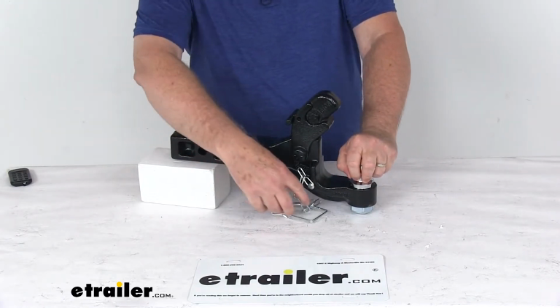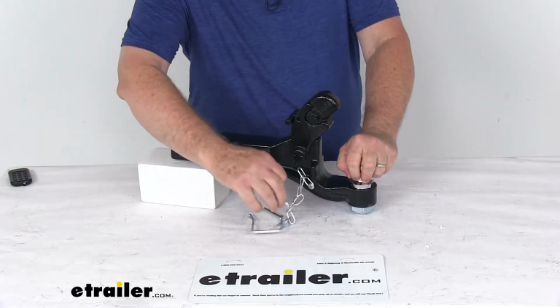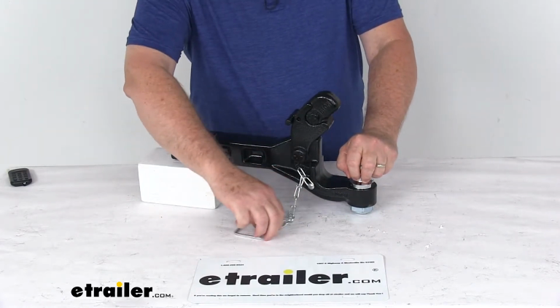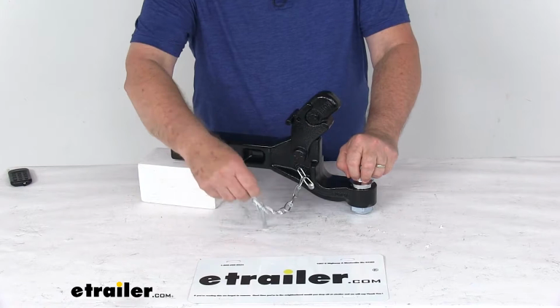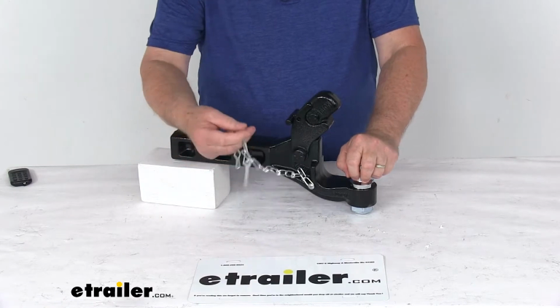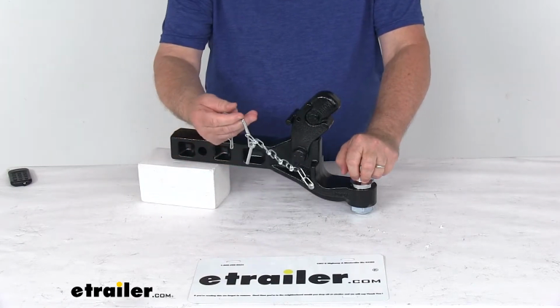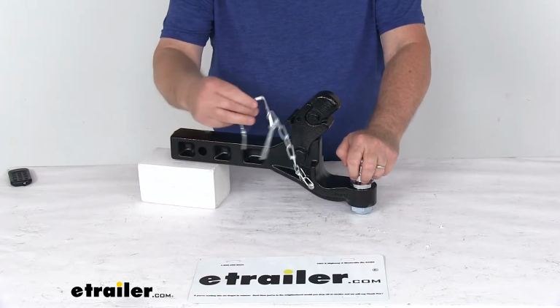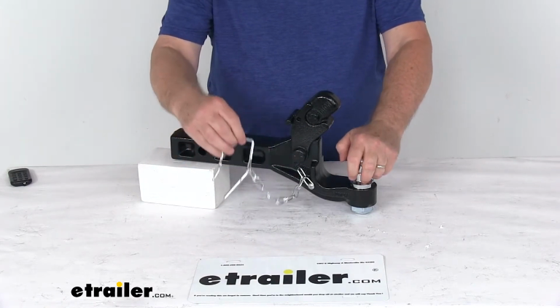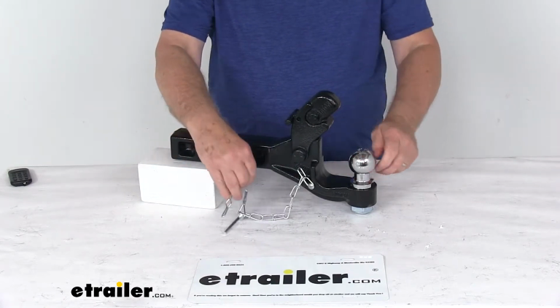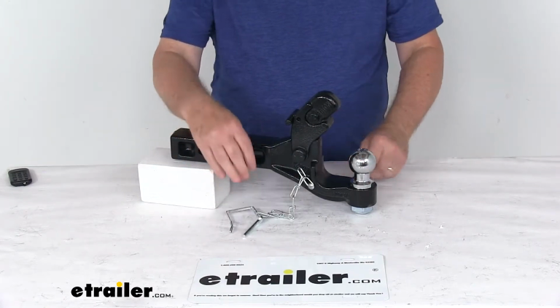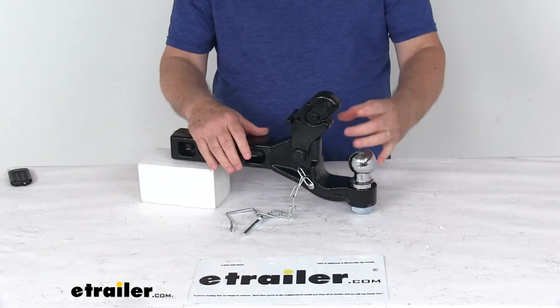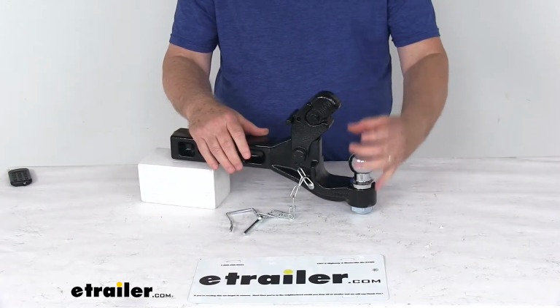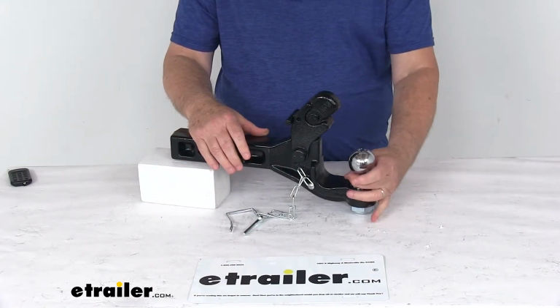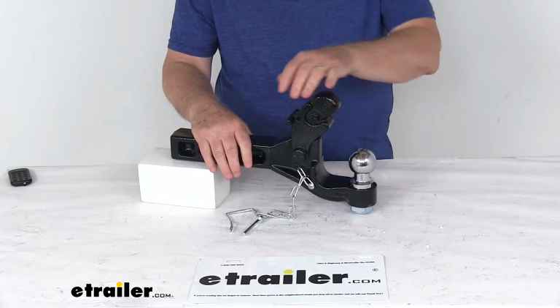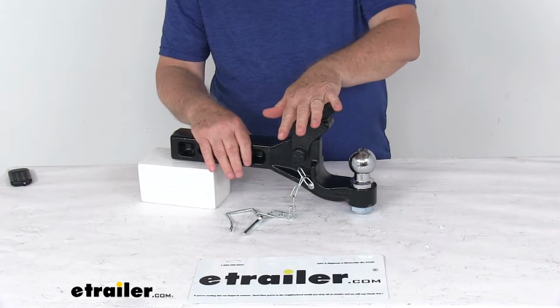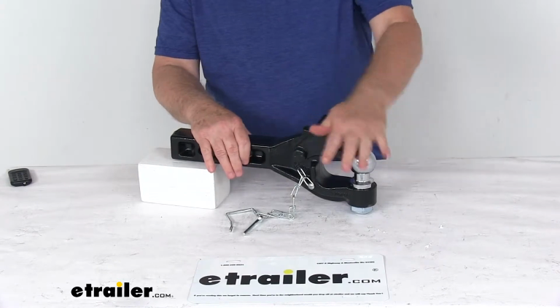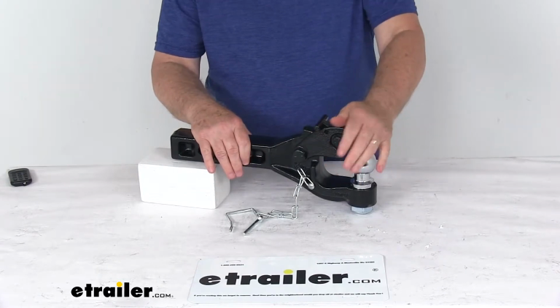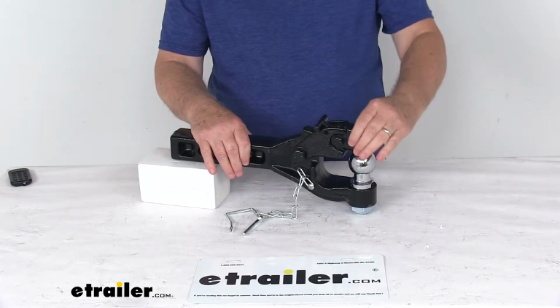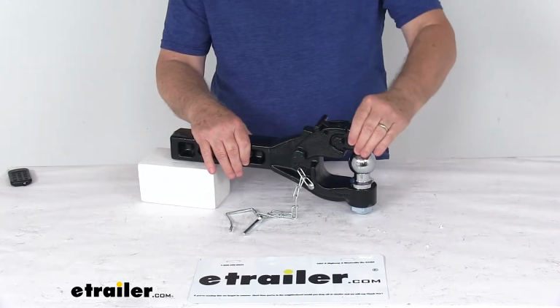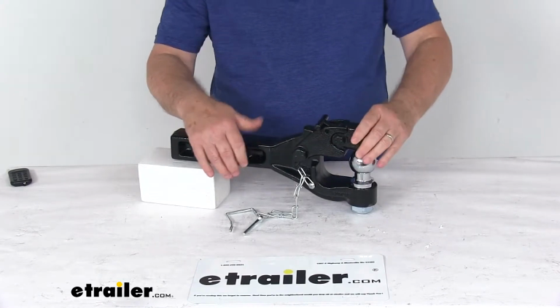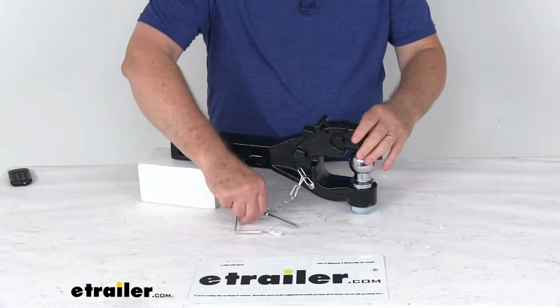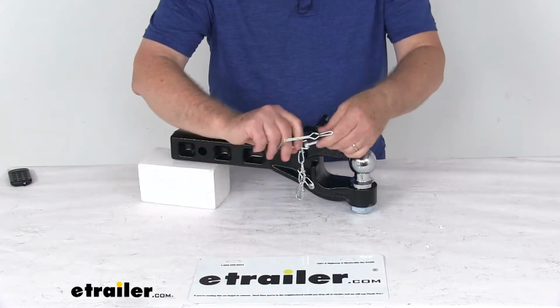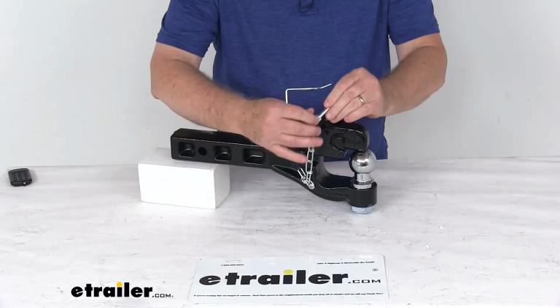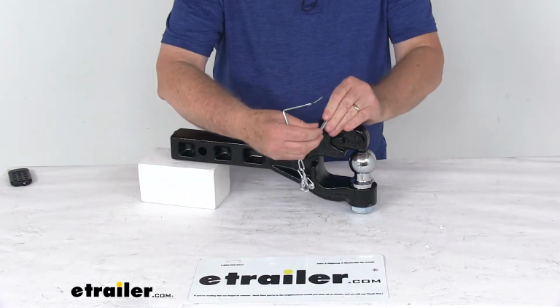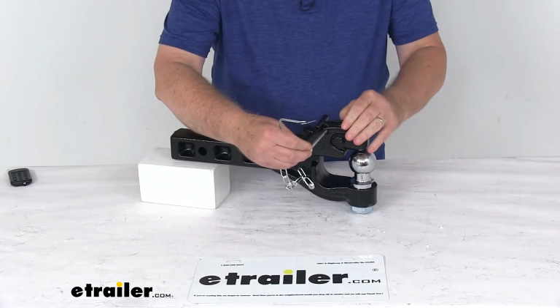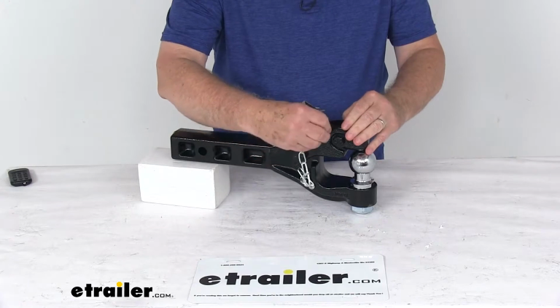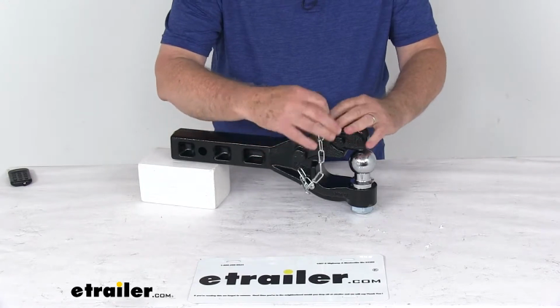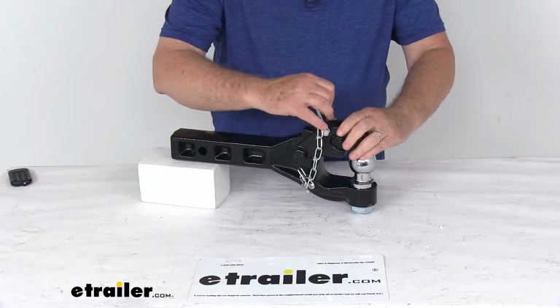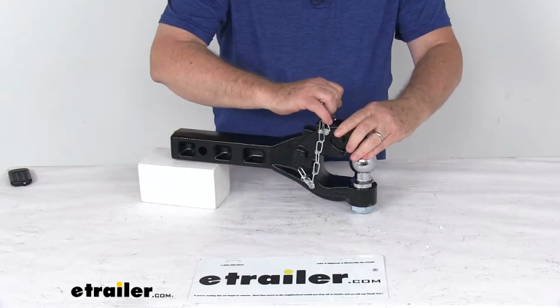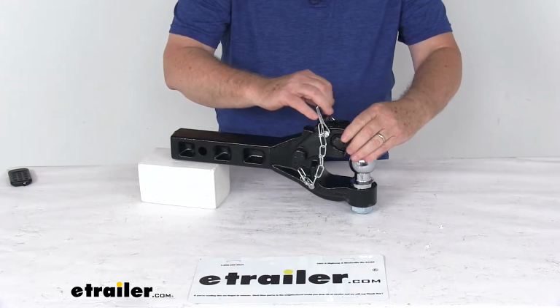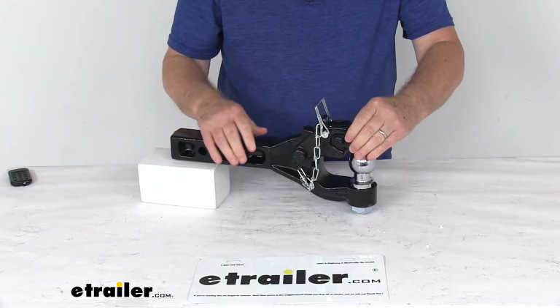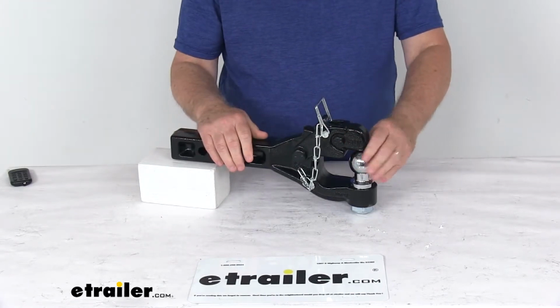The safety pin is included for when you use the pinto hook. If you're going to hook a lunette ring up on there, all you have to do is push that down — it'll lock right into place. And then for extra security, you just slide the snapper pin through, snap it, and it'll hold it there.